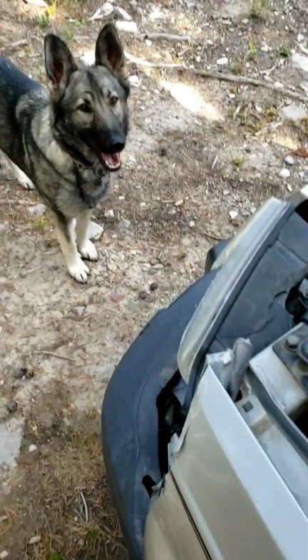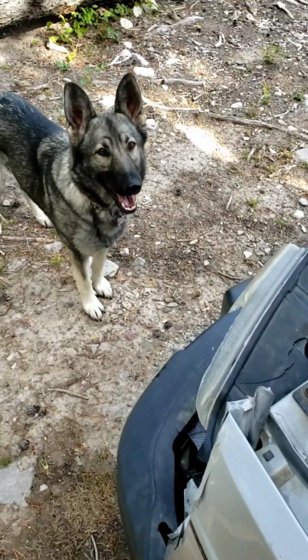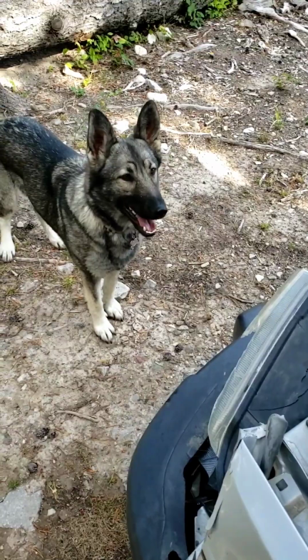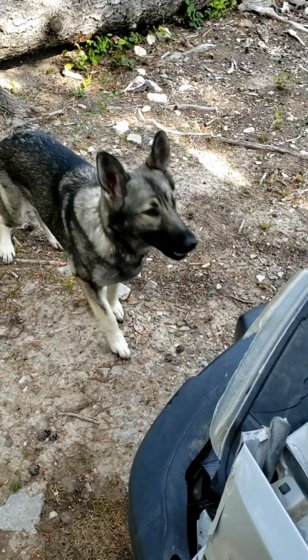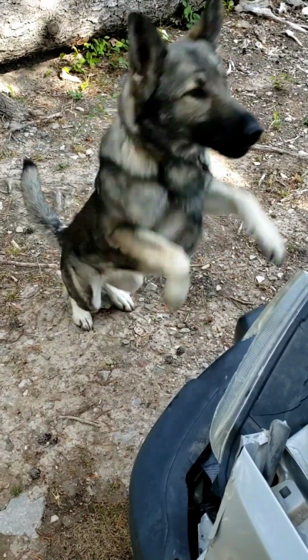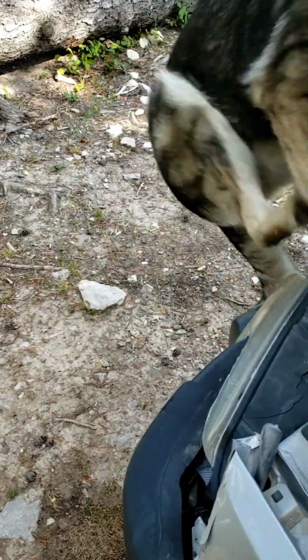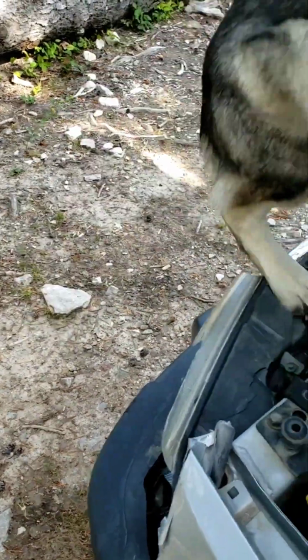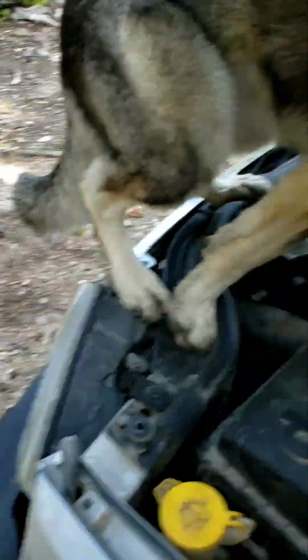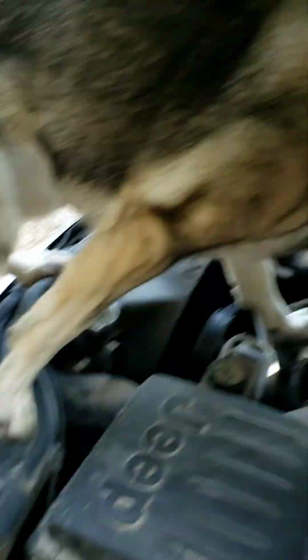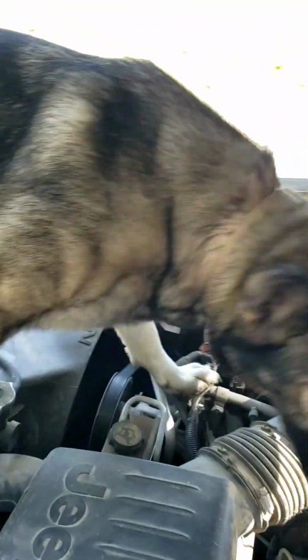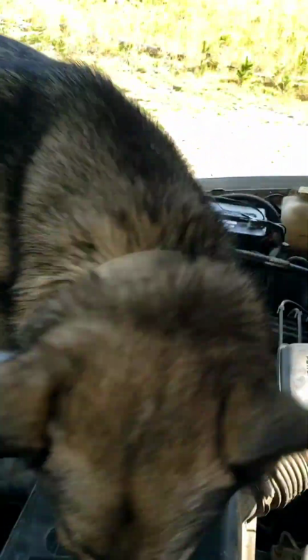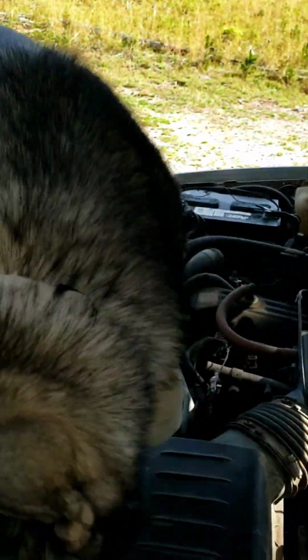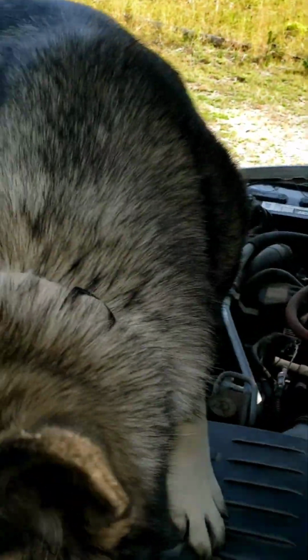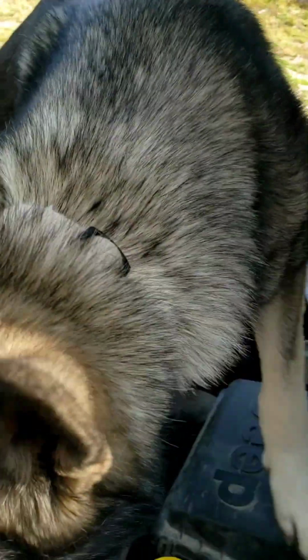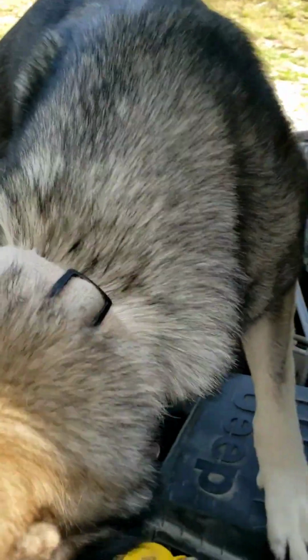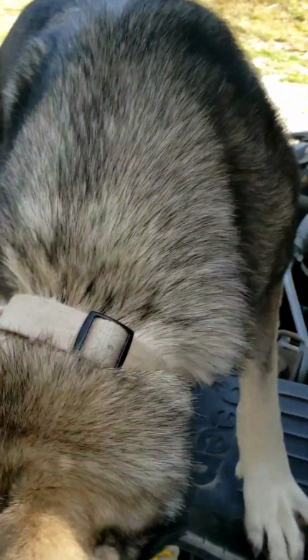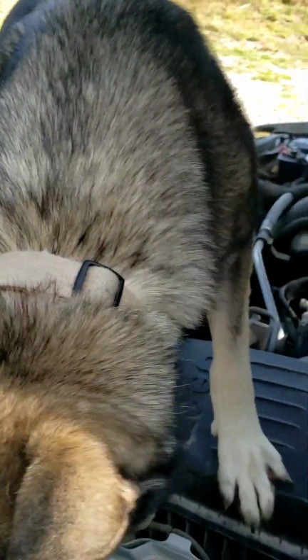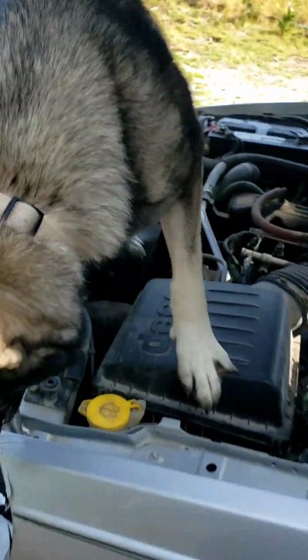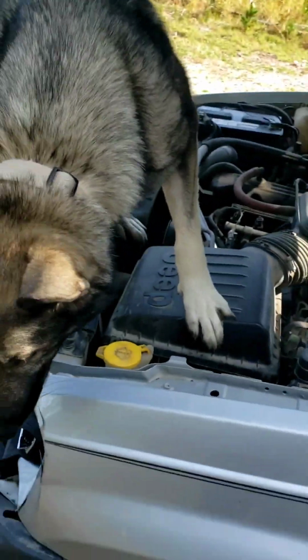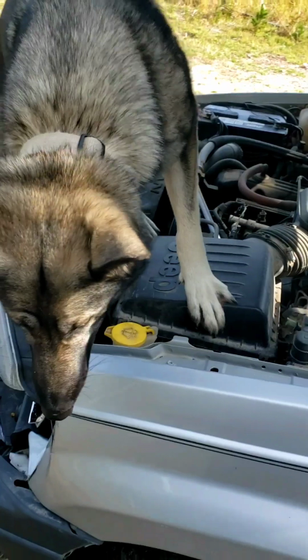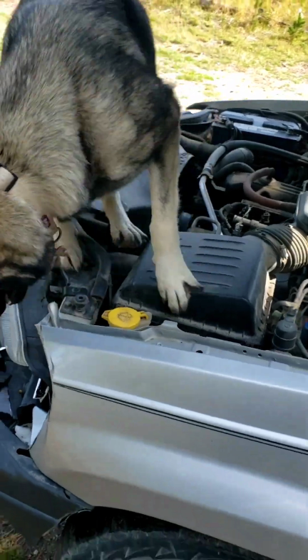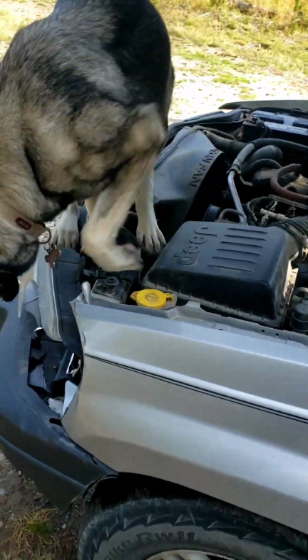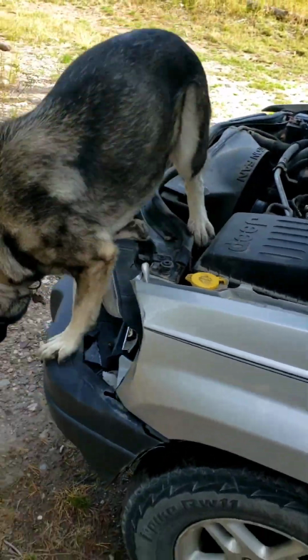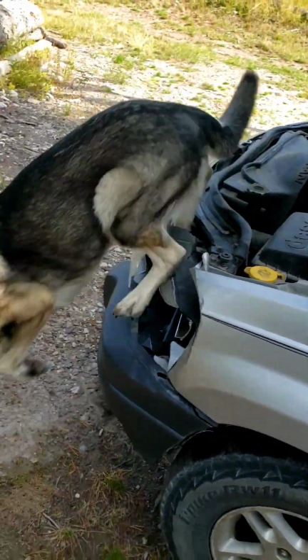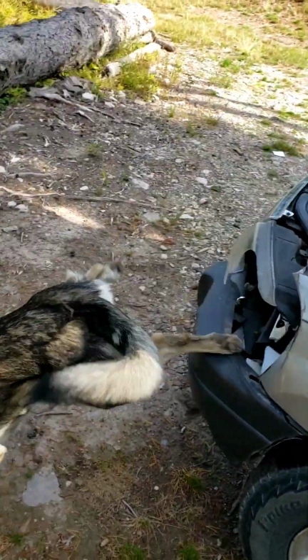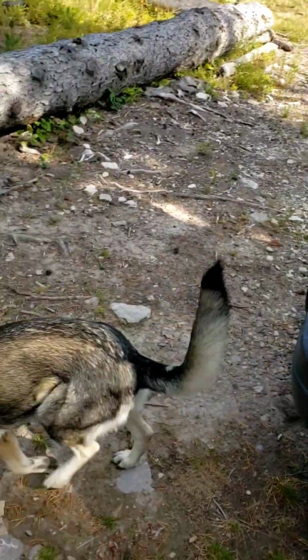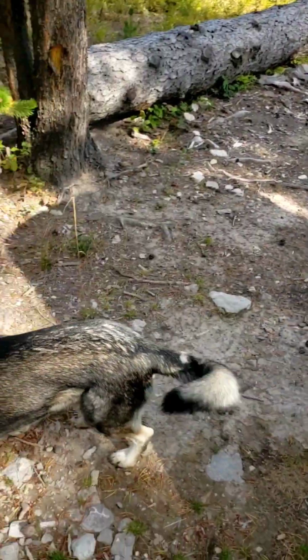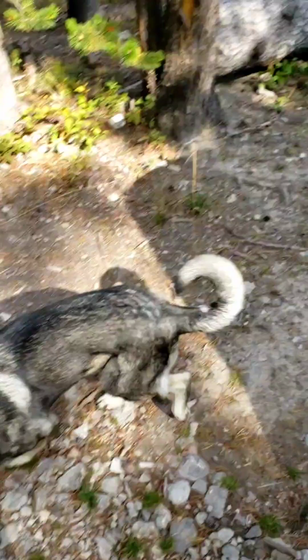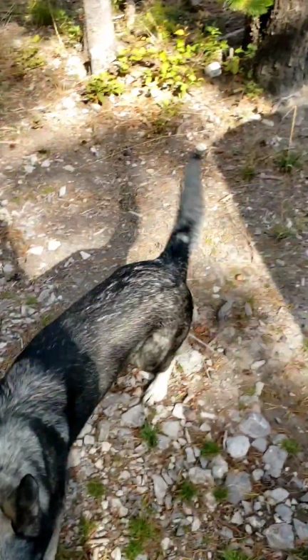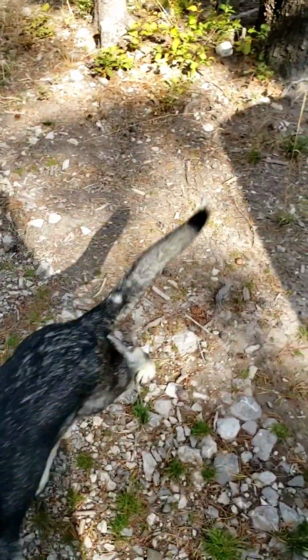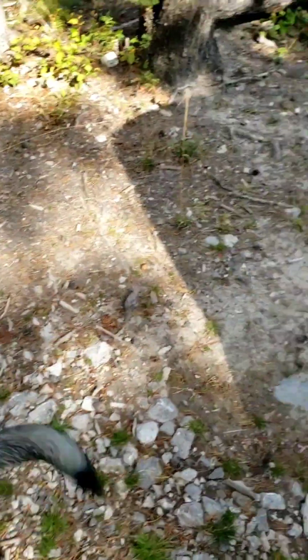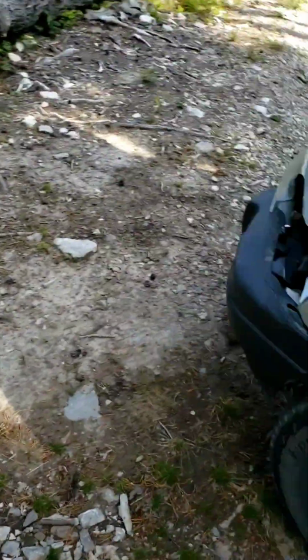What do you think, Karma? Can we fix it? Get up — what are you doing? Get down, you dumbass.